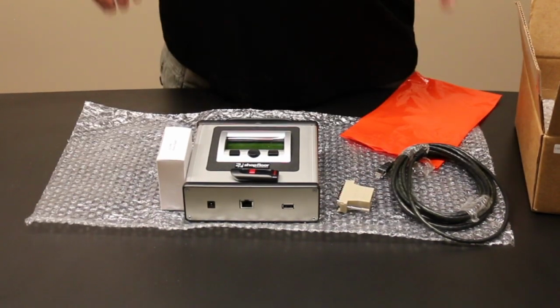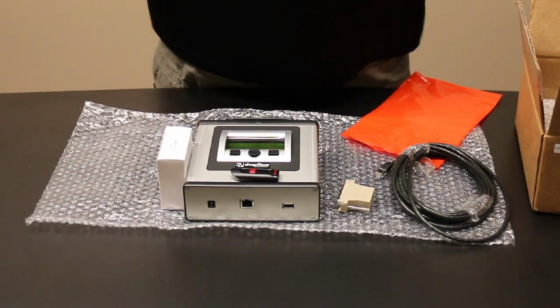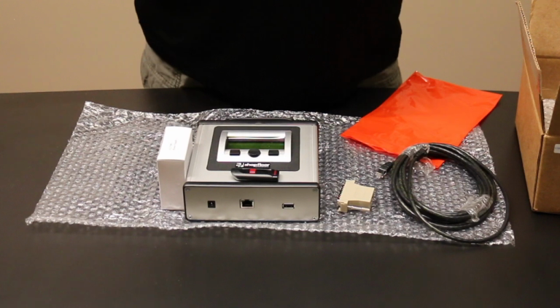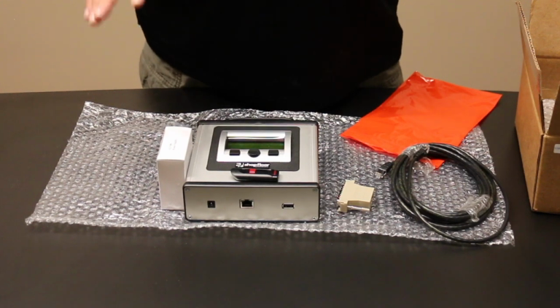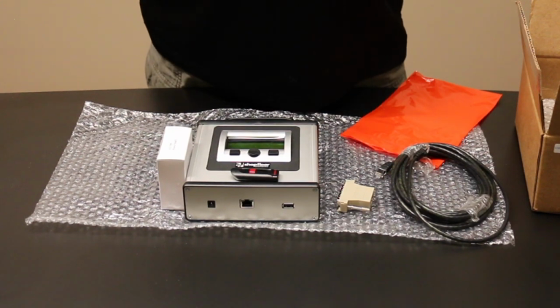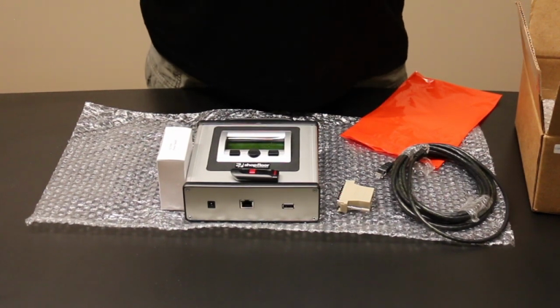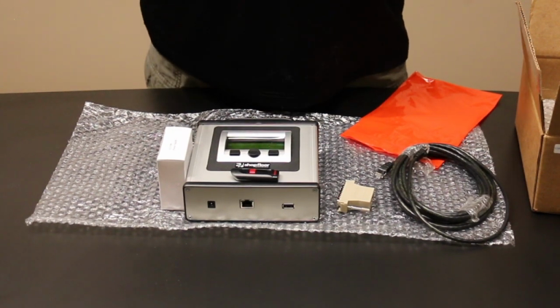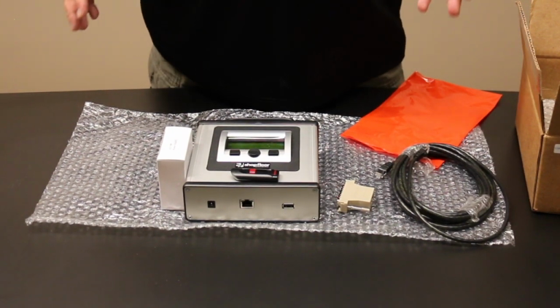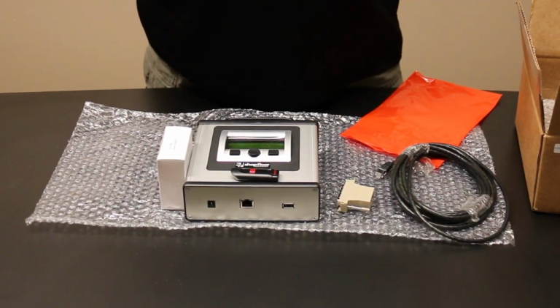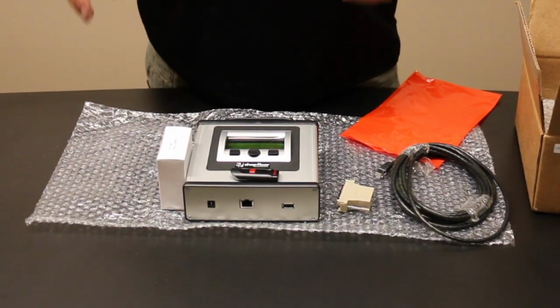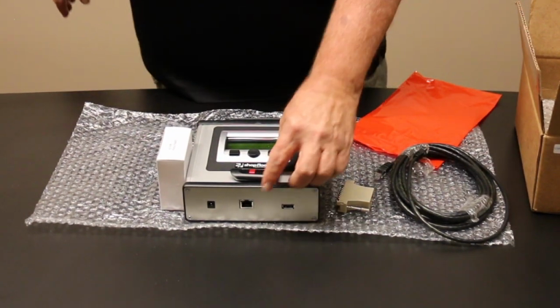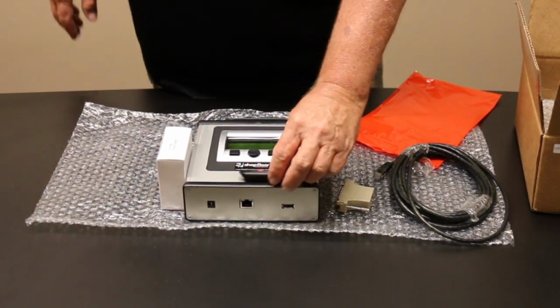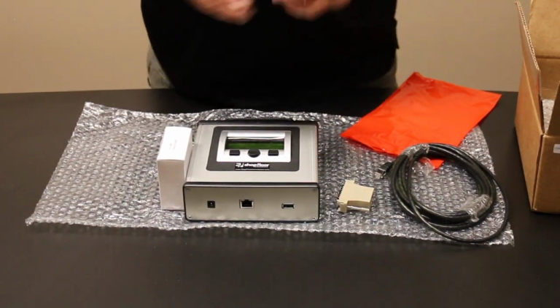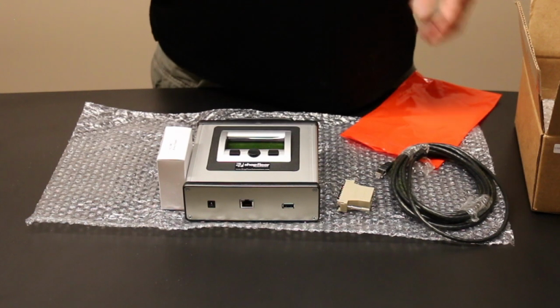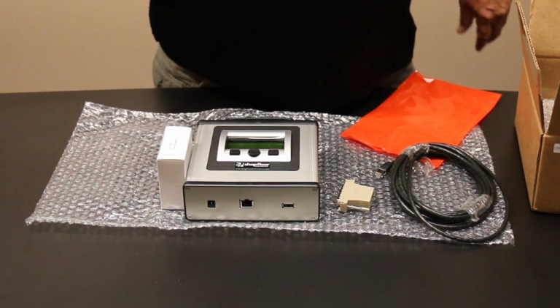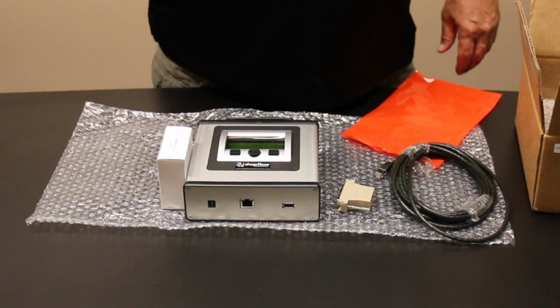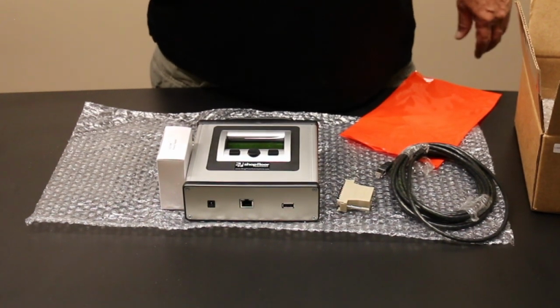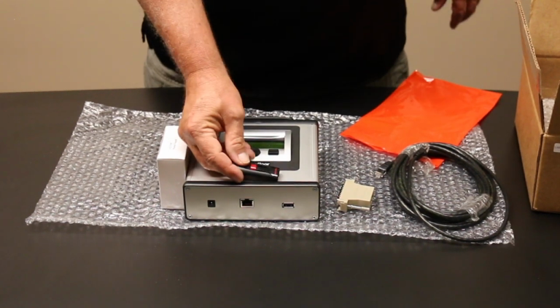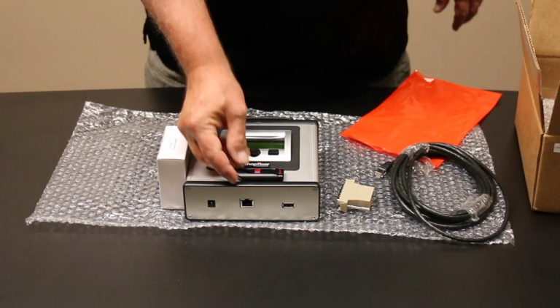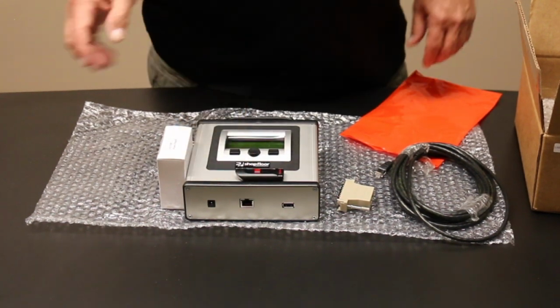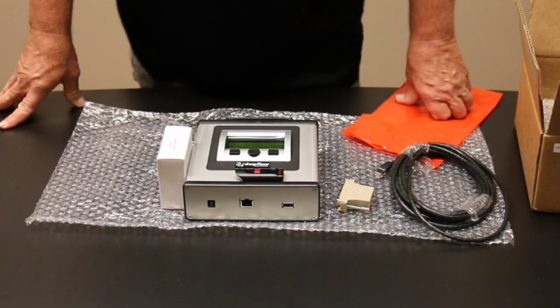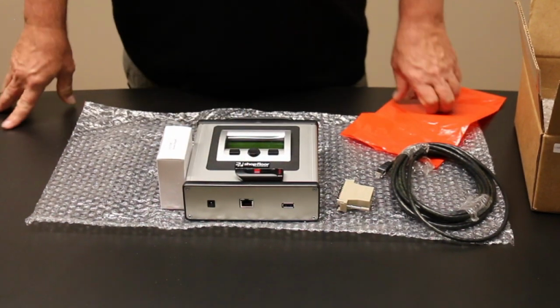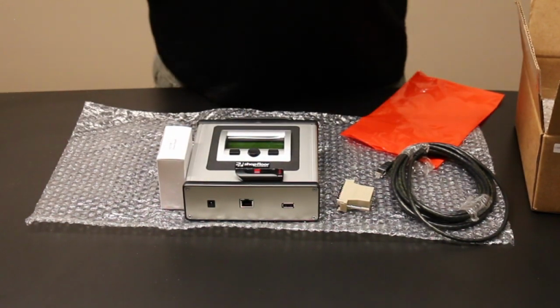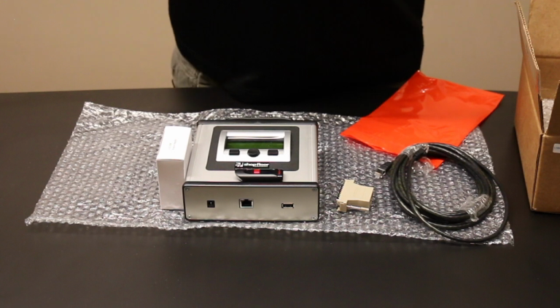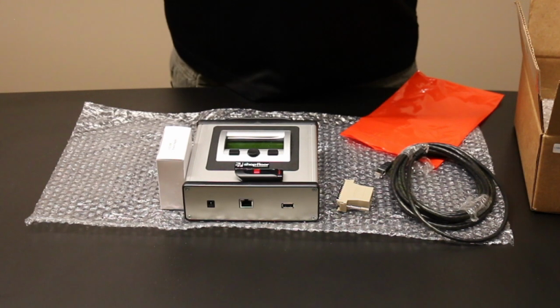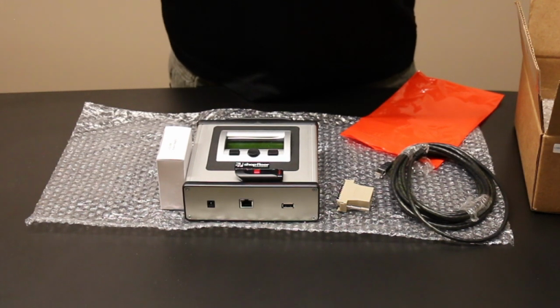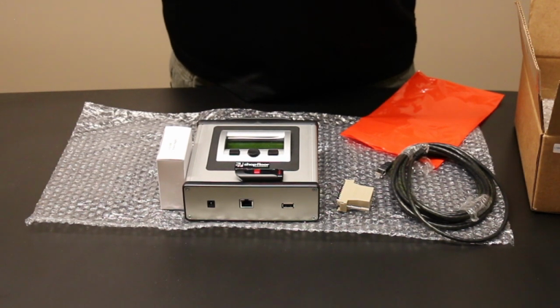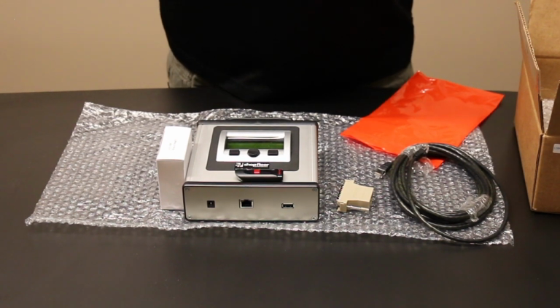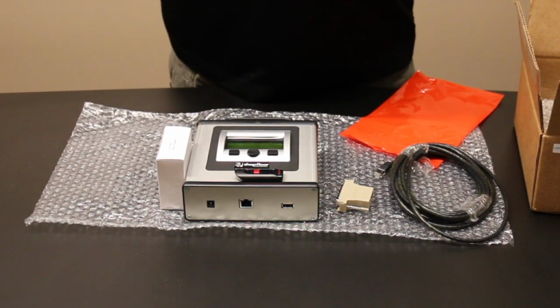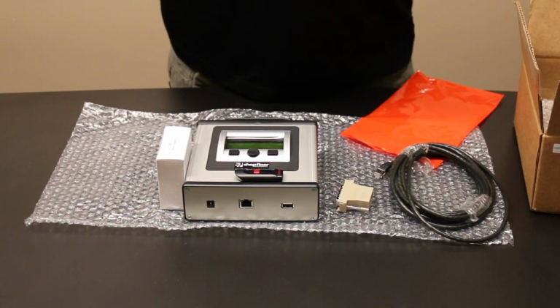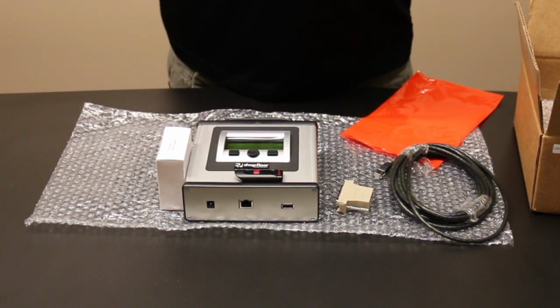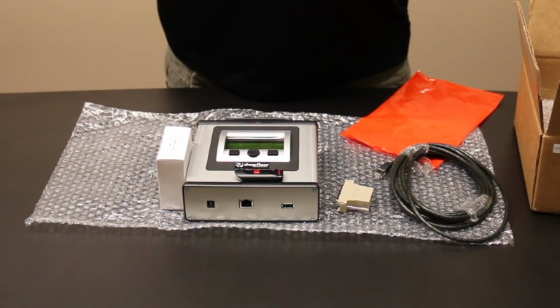All these components will be used to connect to your CNC machine. On this USB stick you will have manuals — one operation manual and one setup guide to help you set it up serially.